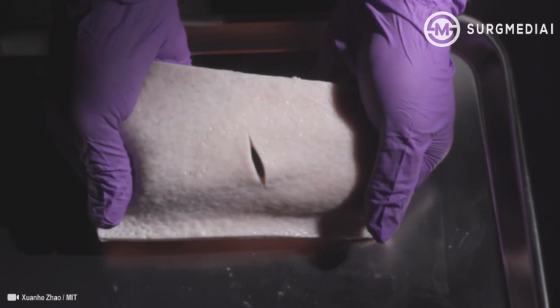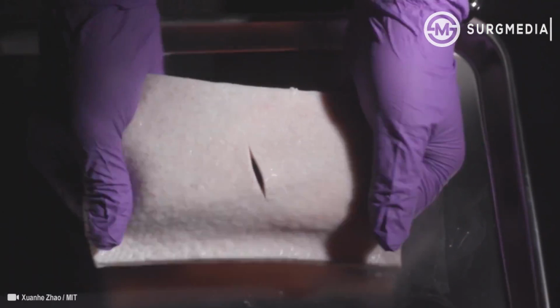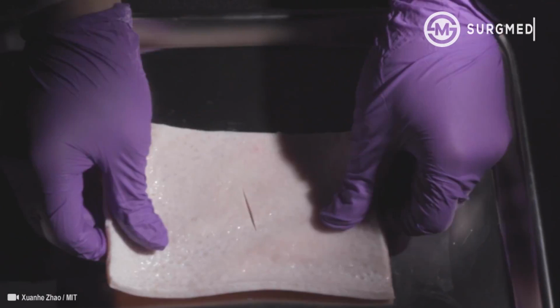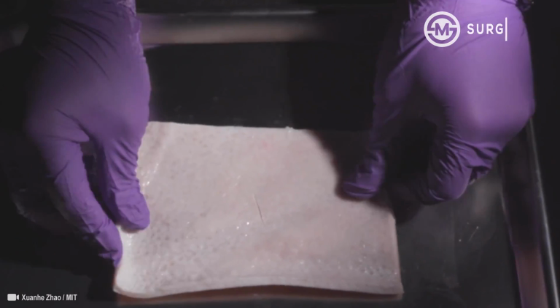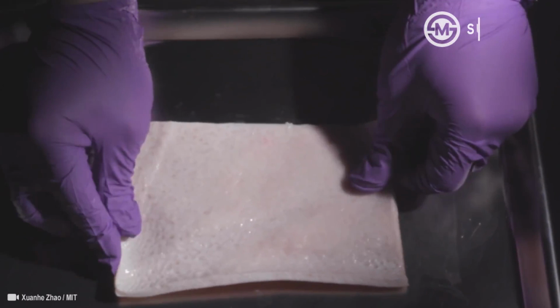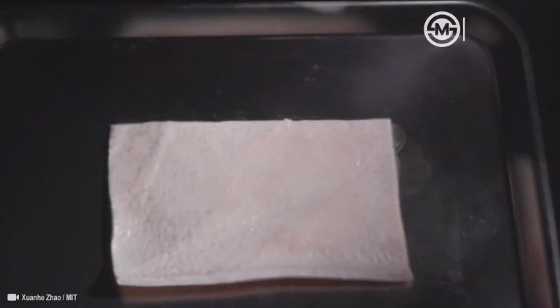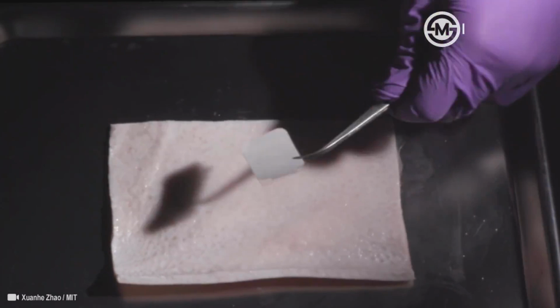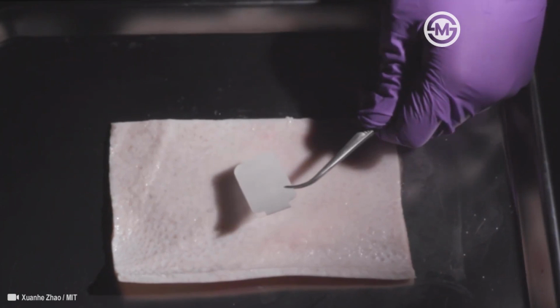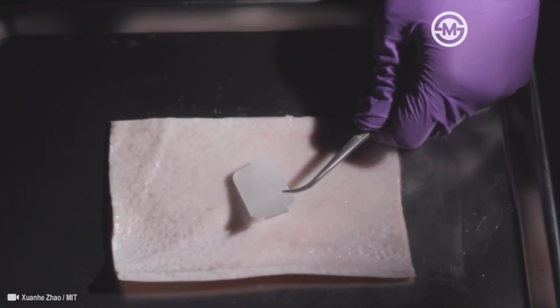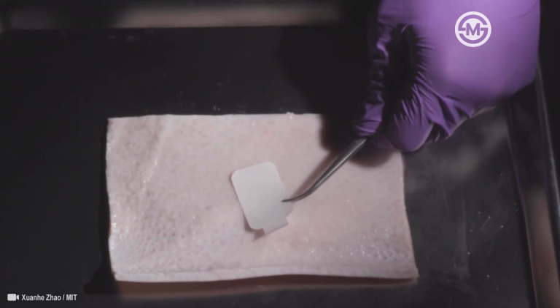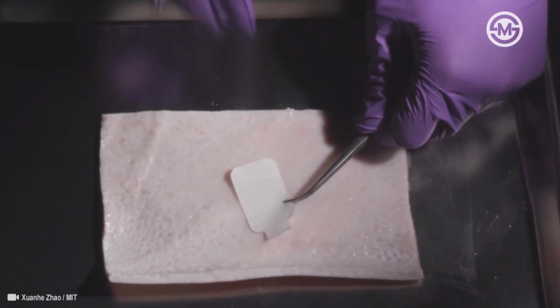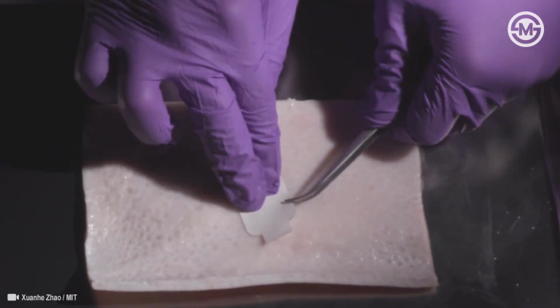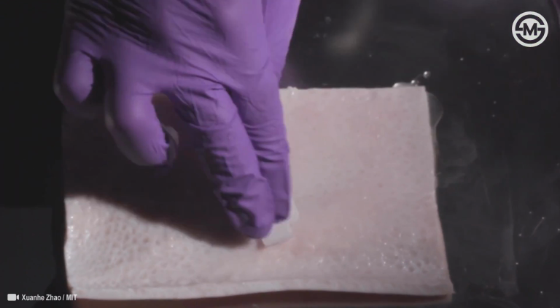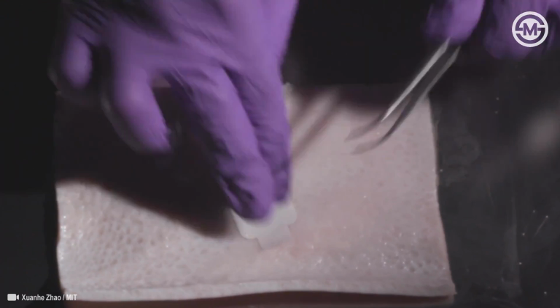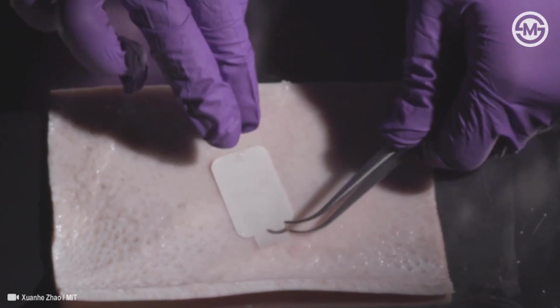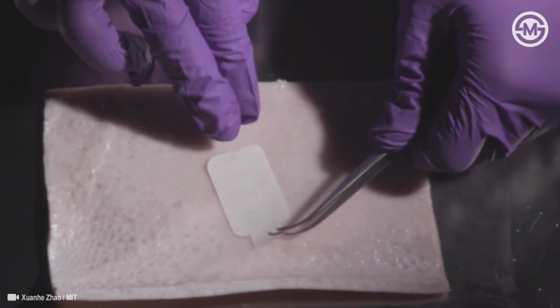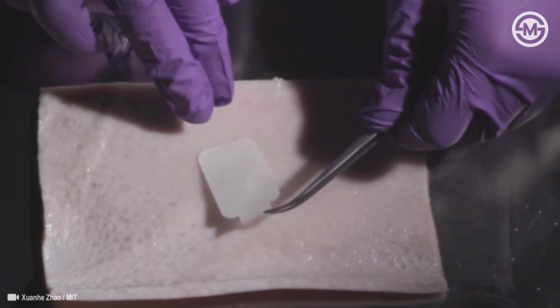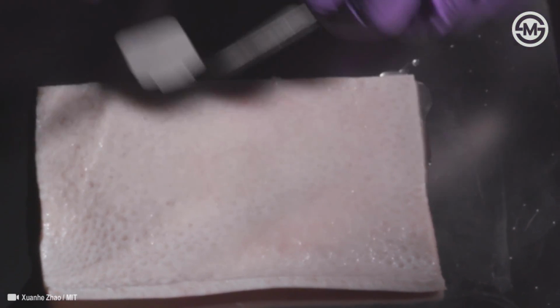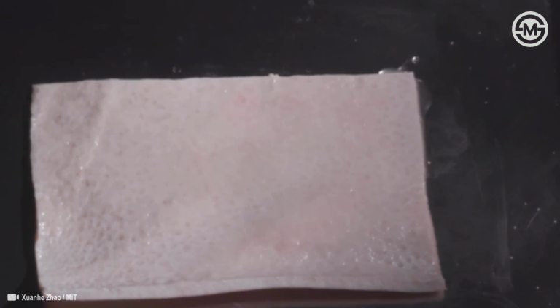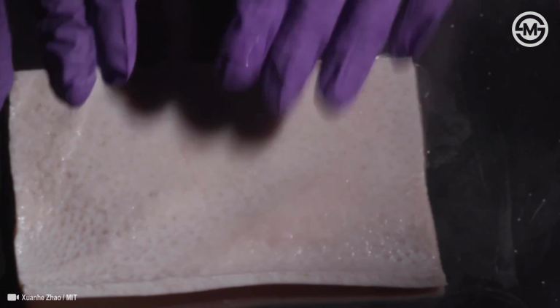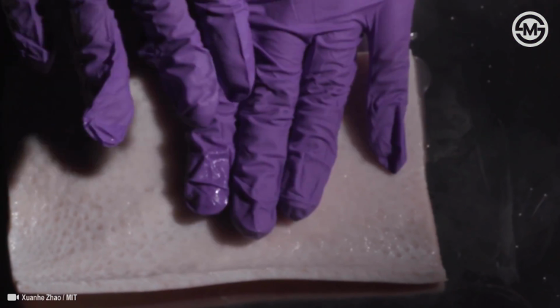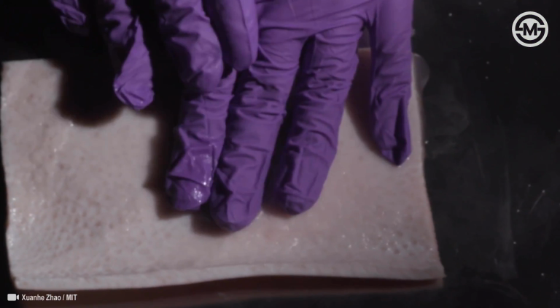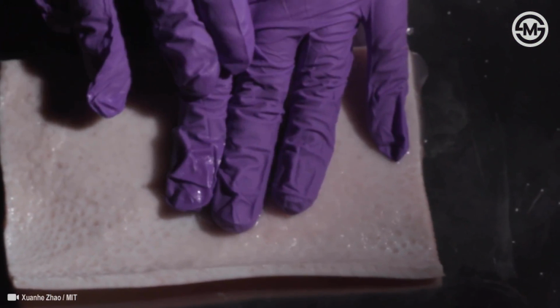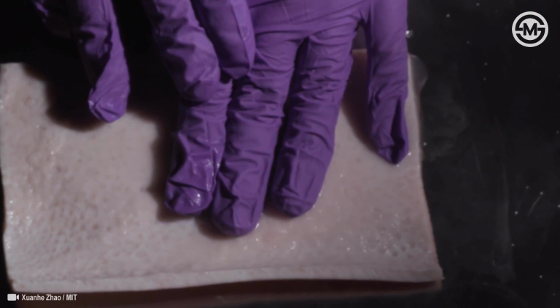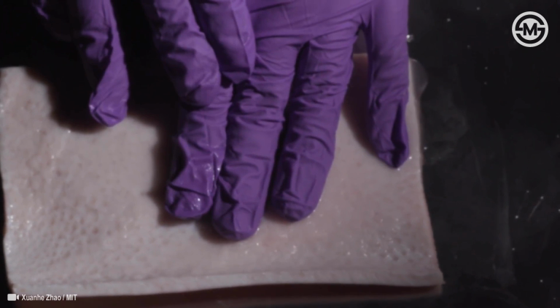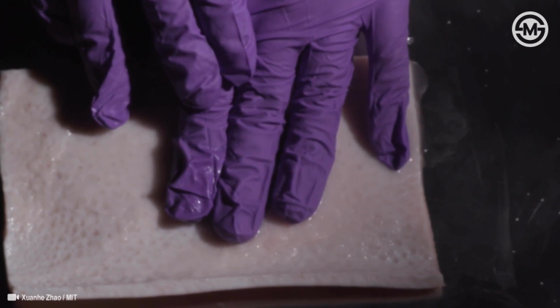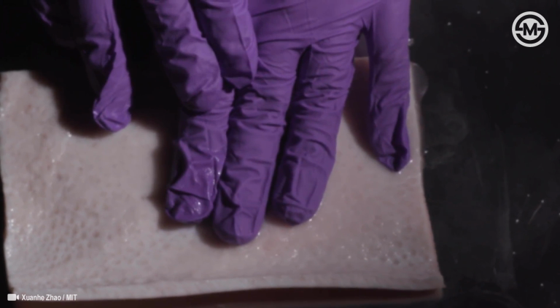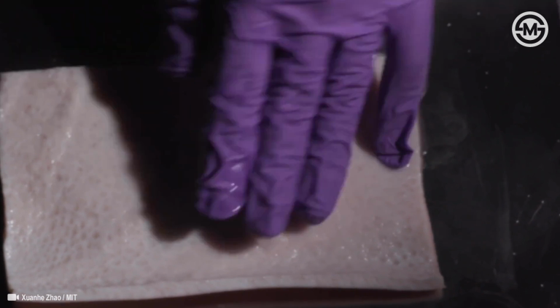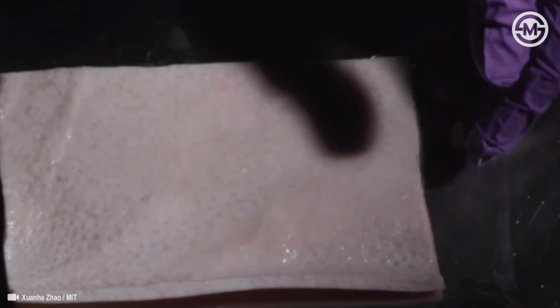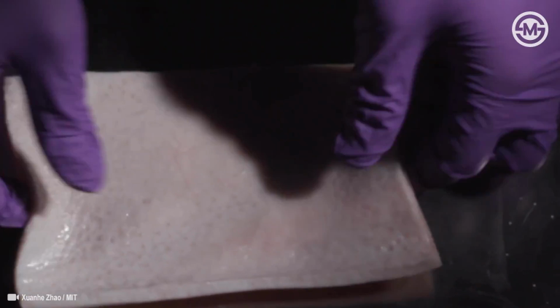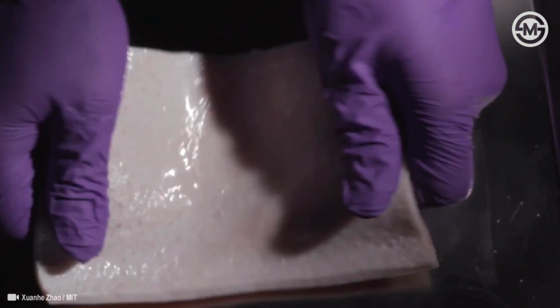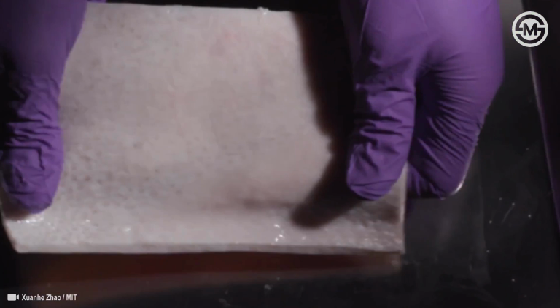On the other hand, in many applications, we may directly use this bioadhesive tape to replace sutures to fix those tissues and organs together.